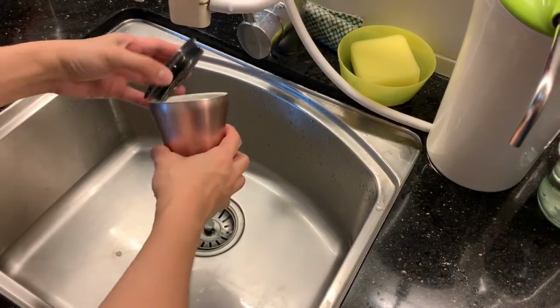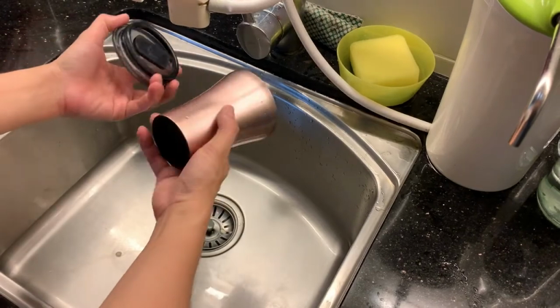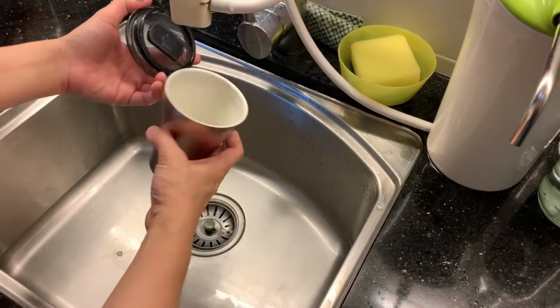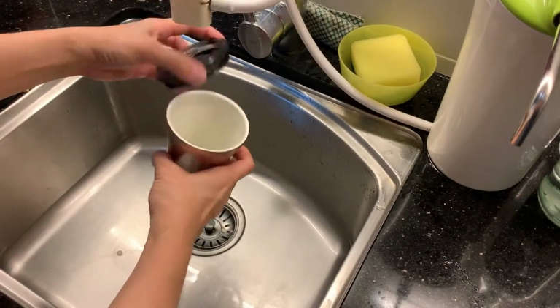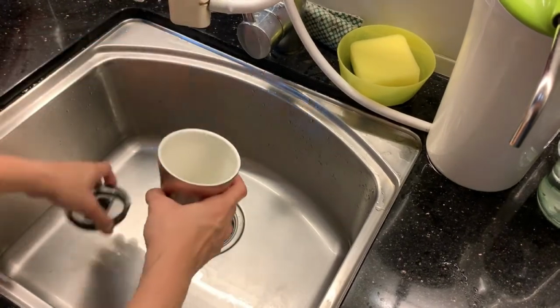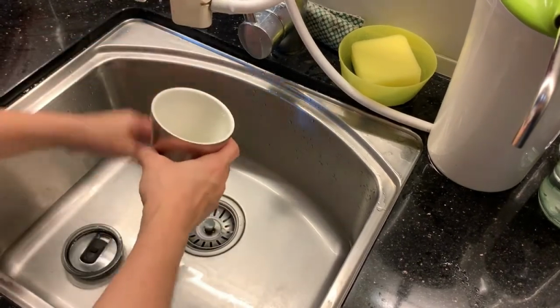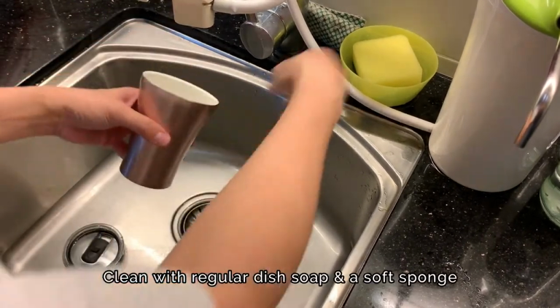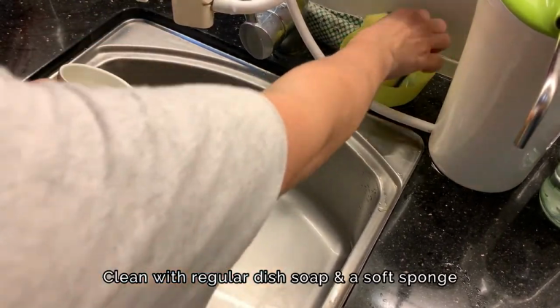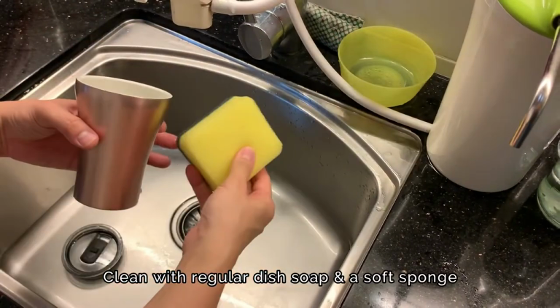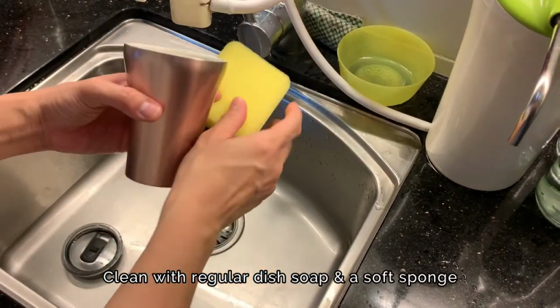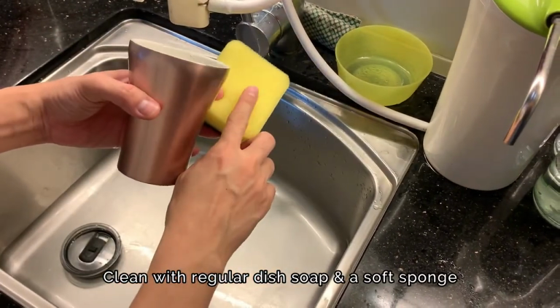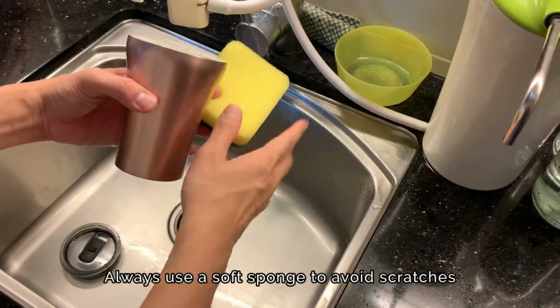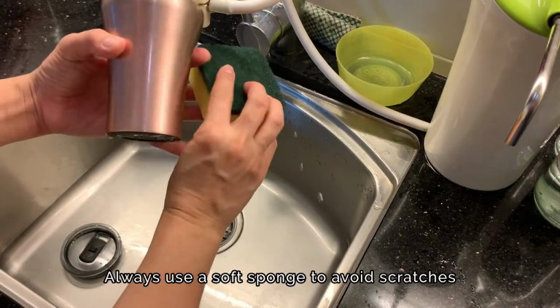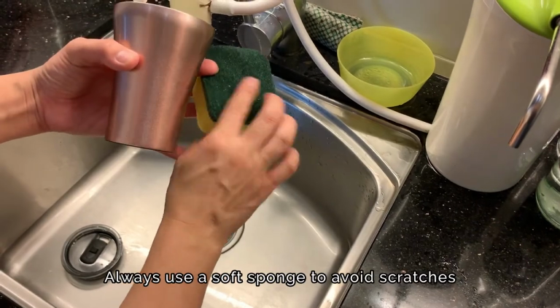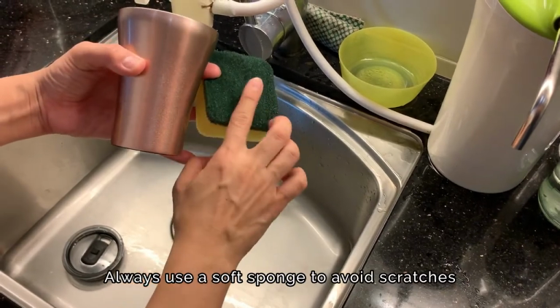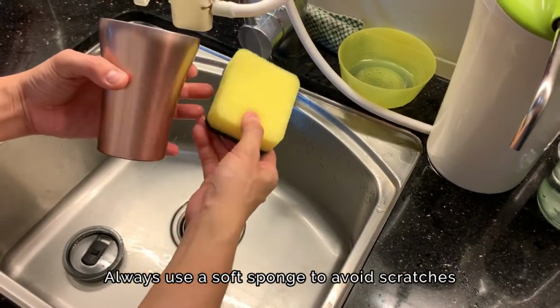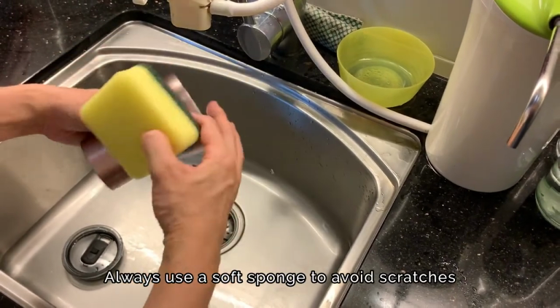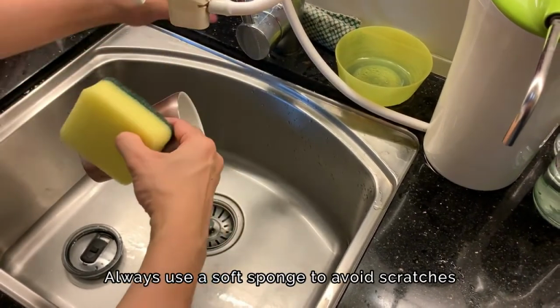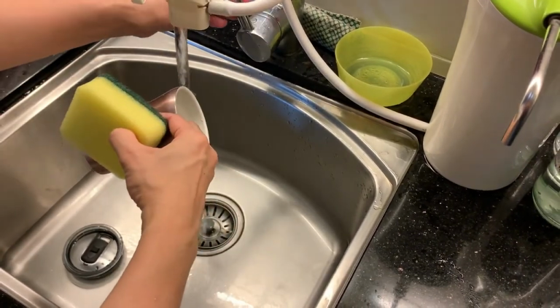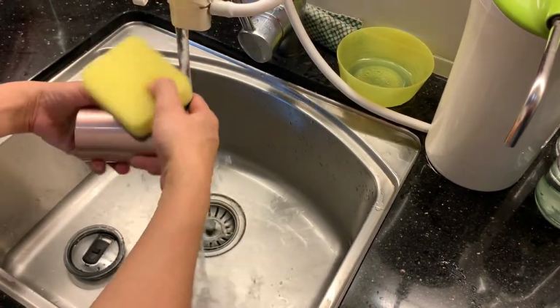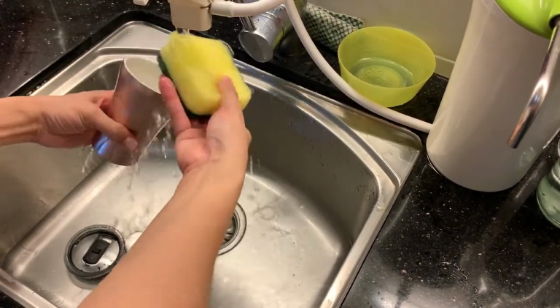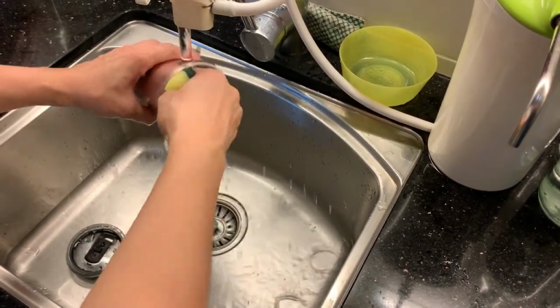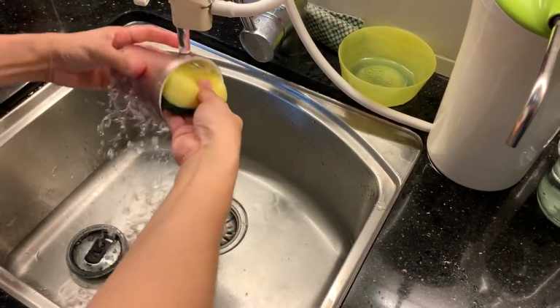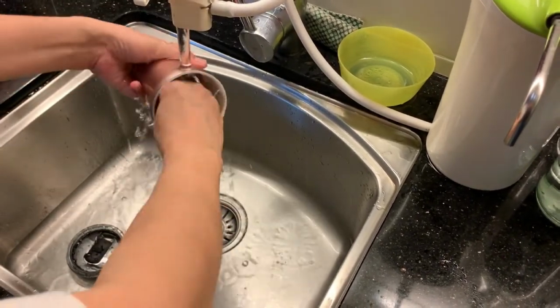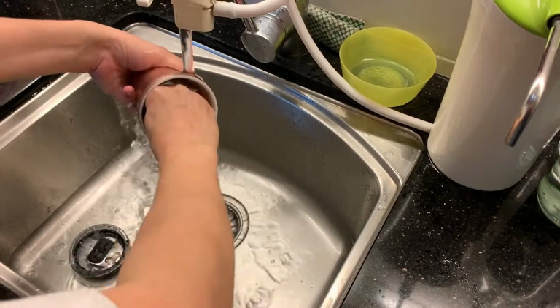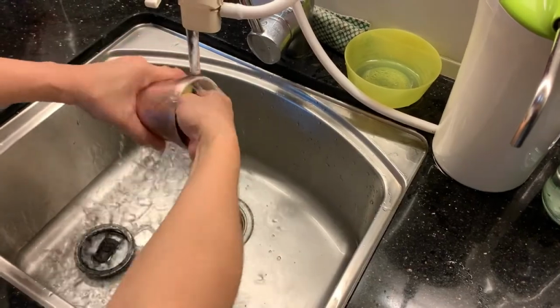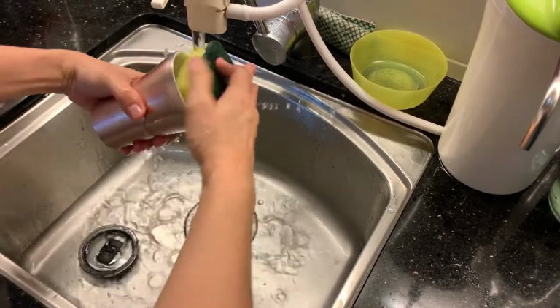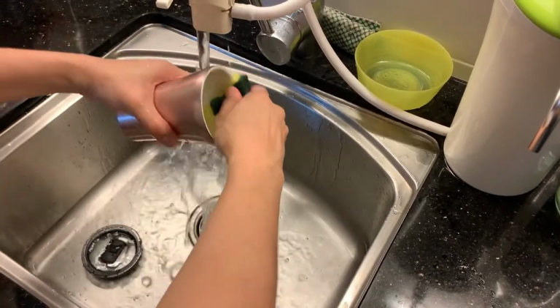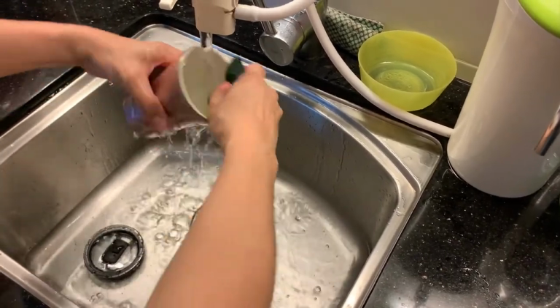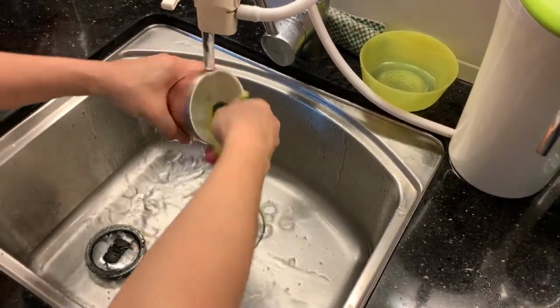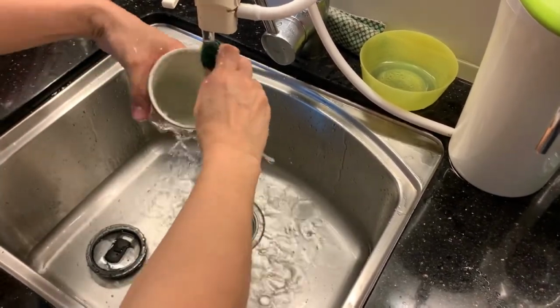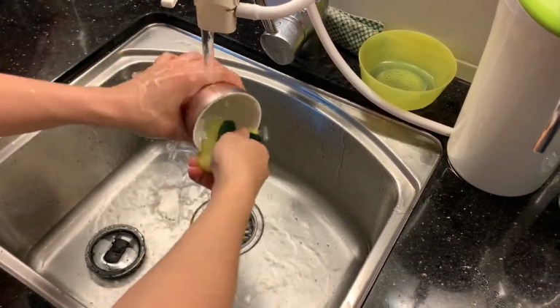Cleaning the cup is very simple. Wash it out with regular dish soap and a sponge, but remember to always use the smooth side and never the rough side, or else it'll leave scratches on your cup. Your hands can easily slide in to give the cup a very good wash.